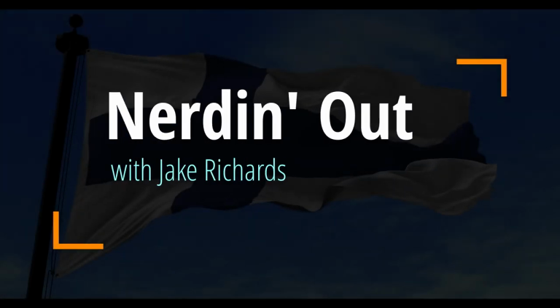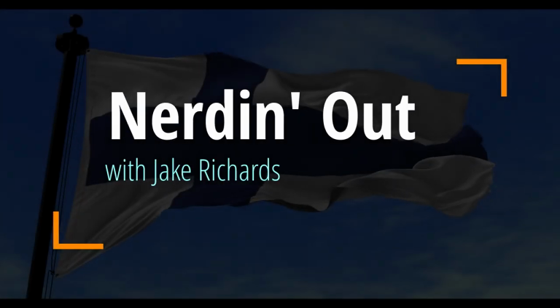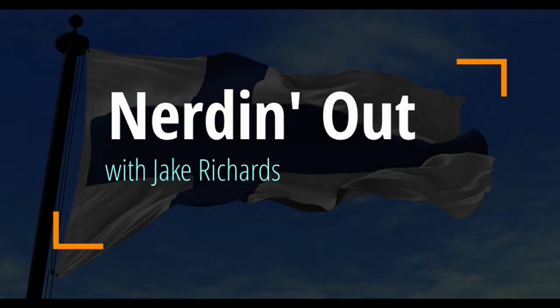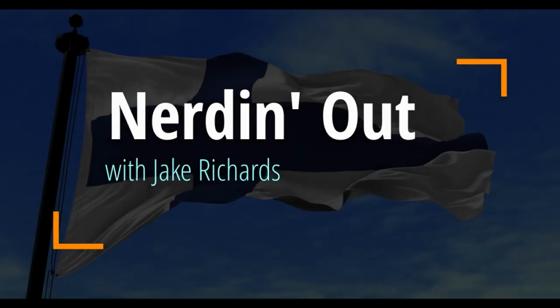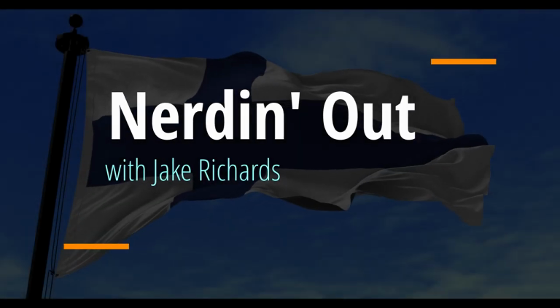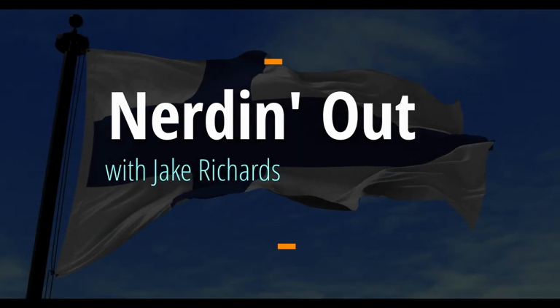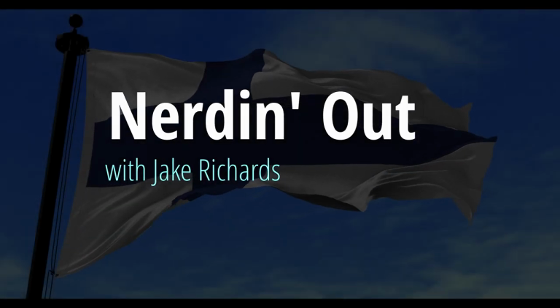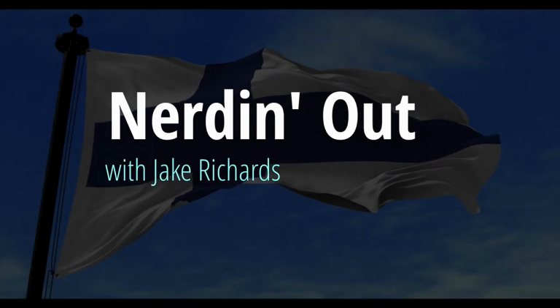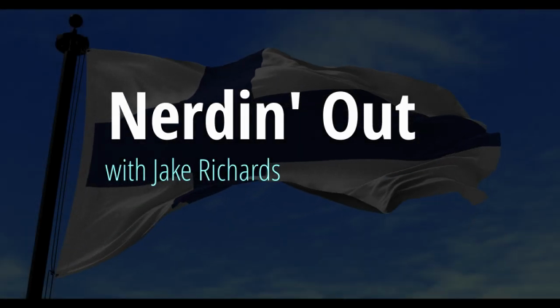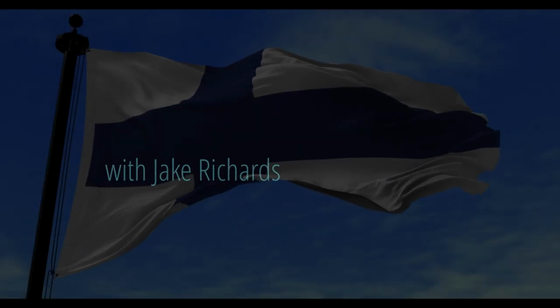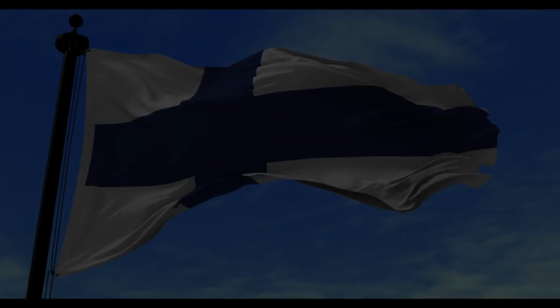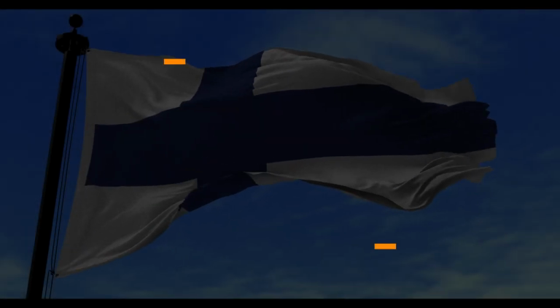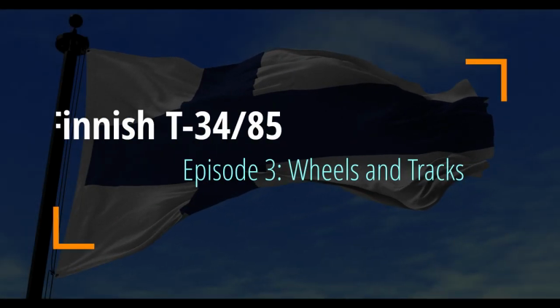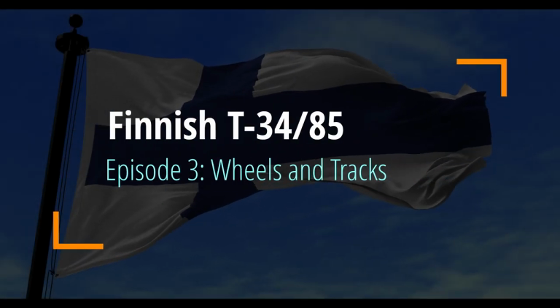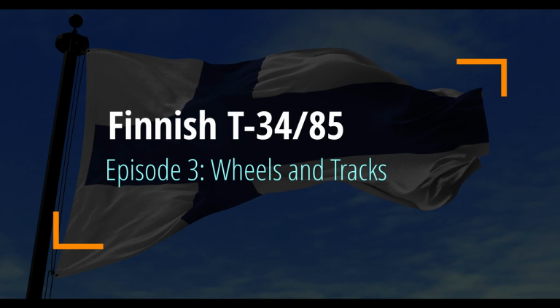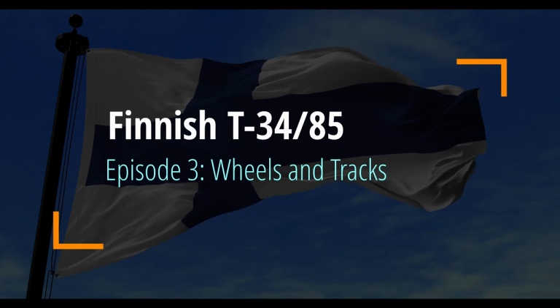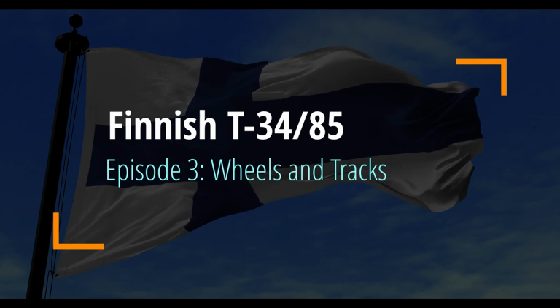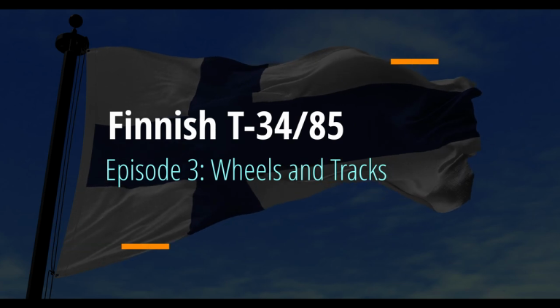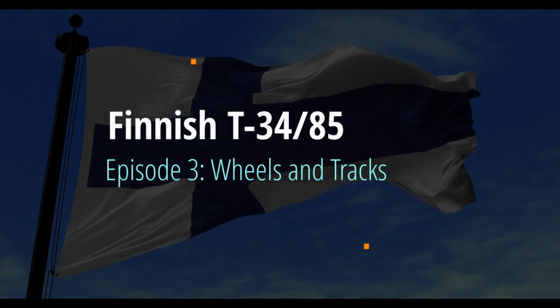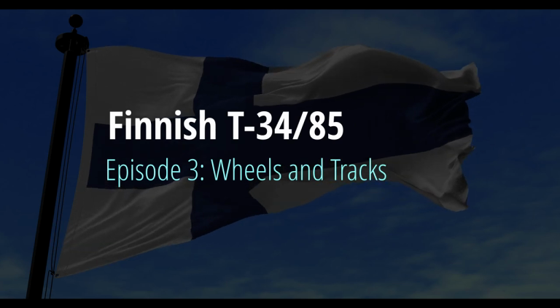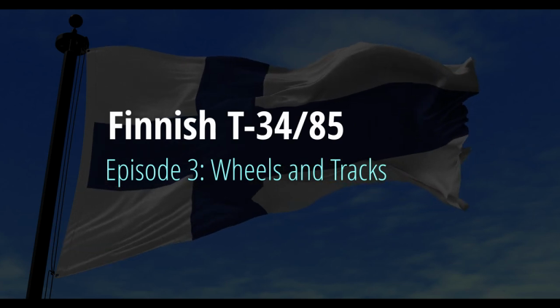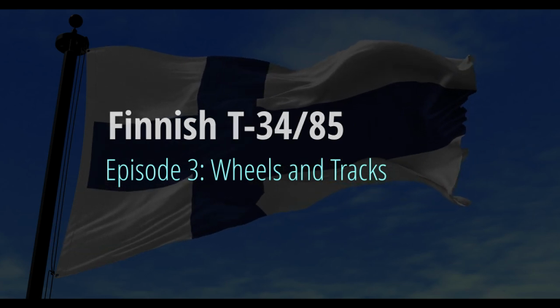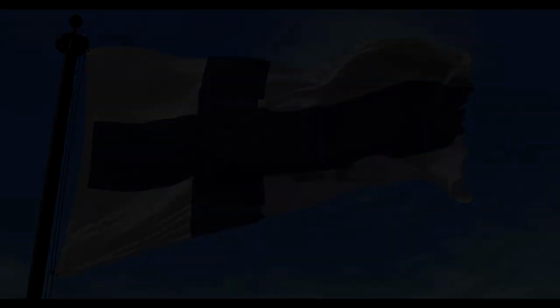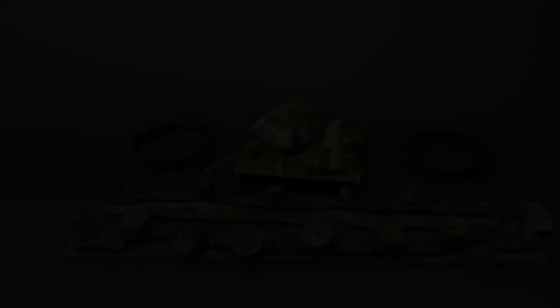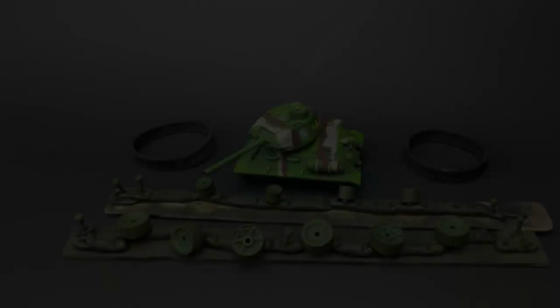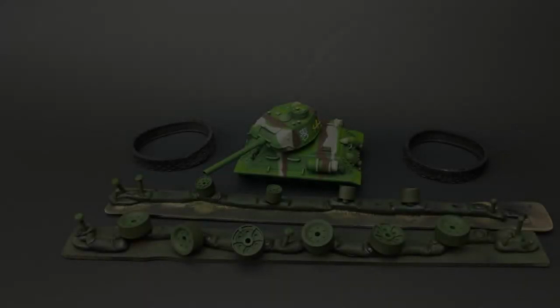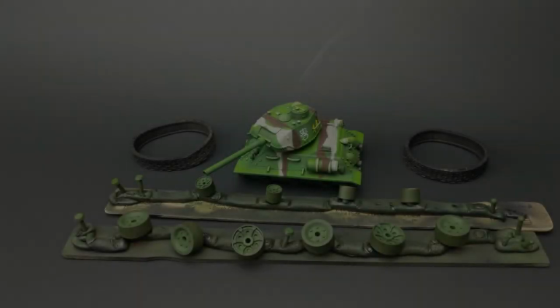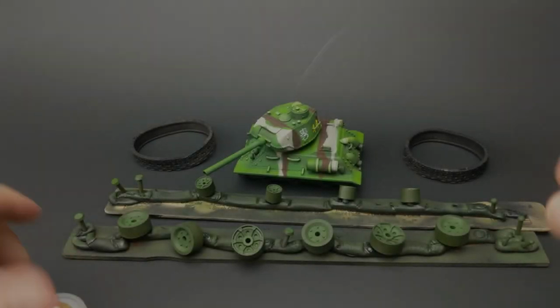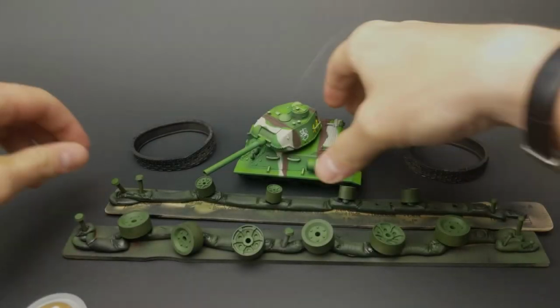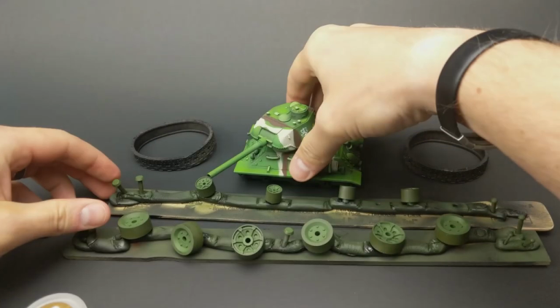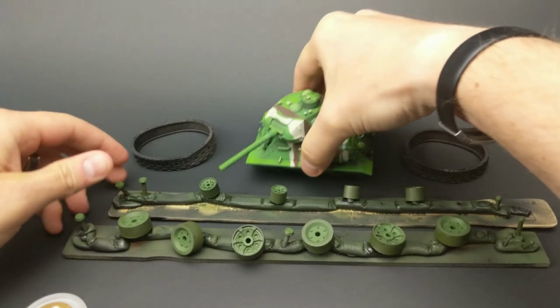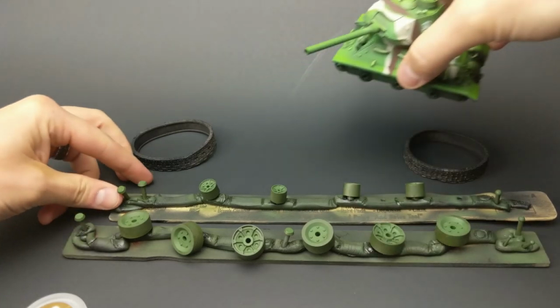Welcome back, all six of you guys watching this tutorial series. Today's episode is episode 3, Wheels and Tracks, as I work on the finished T-34-85. Let's get going.